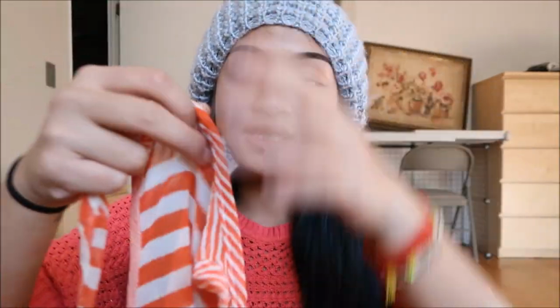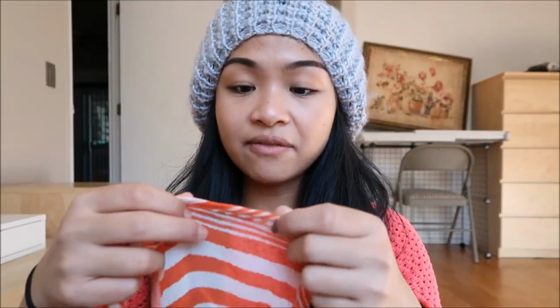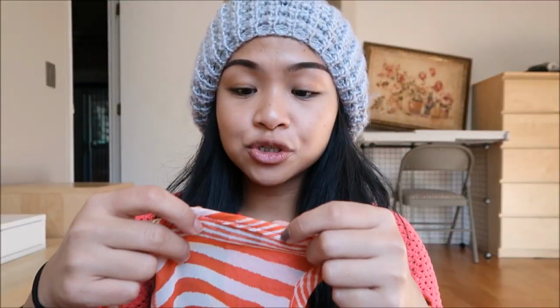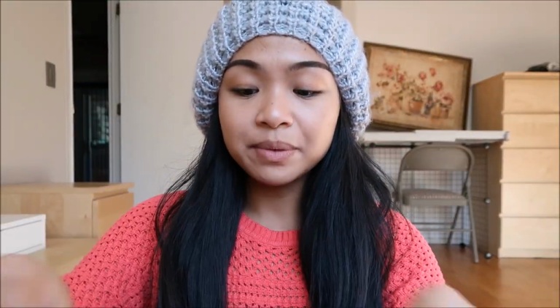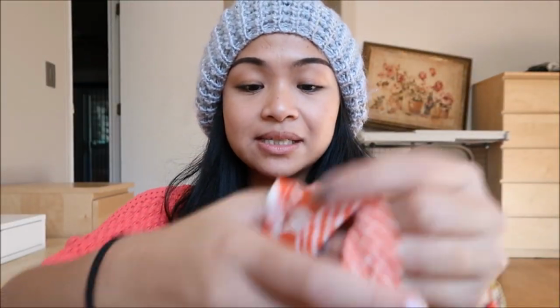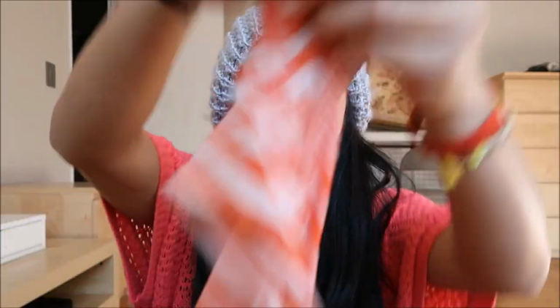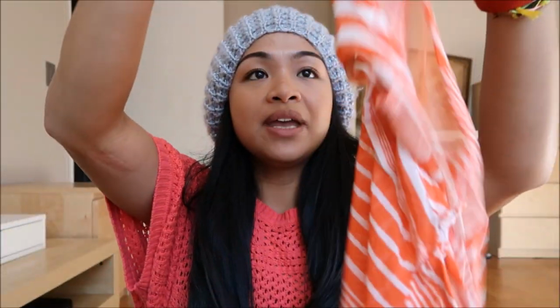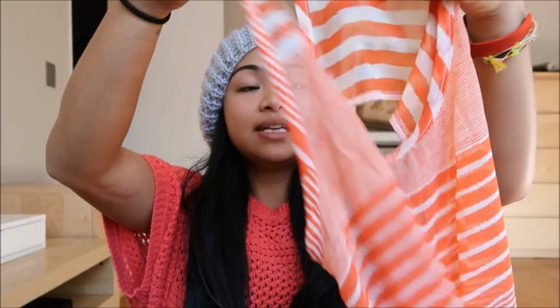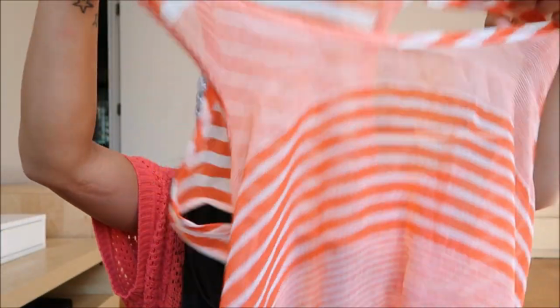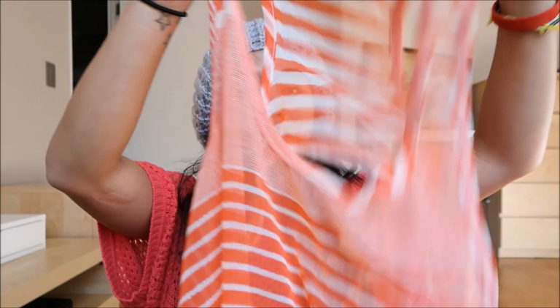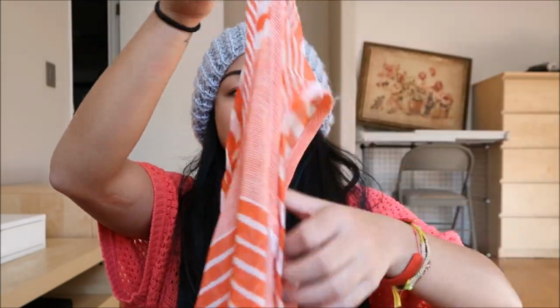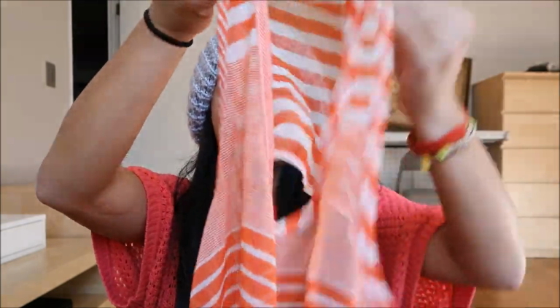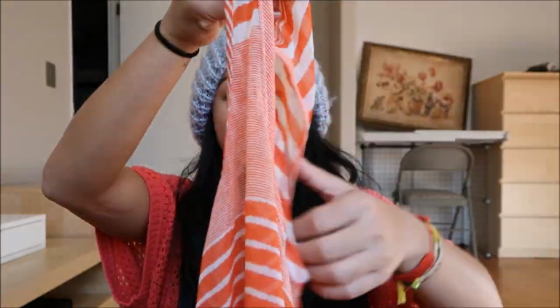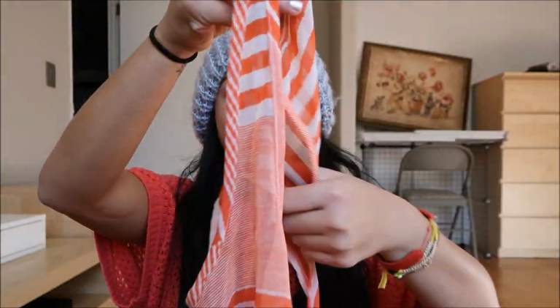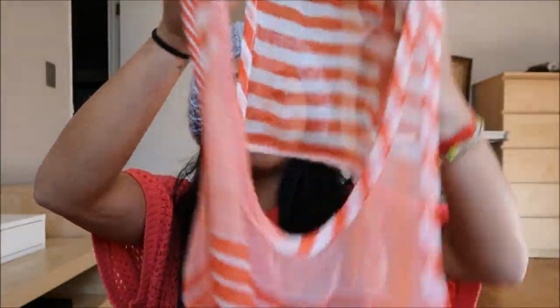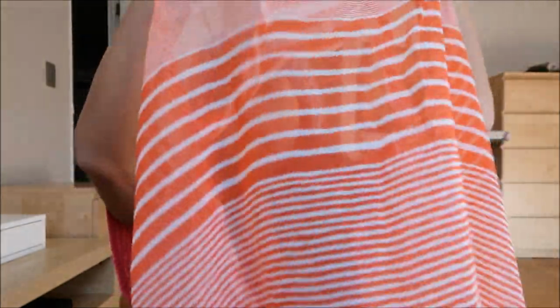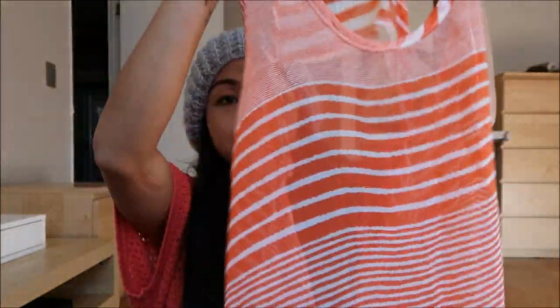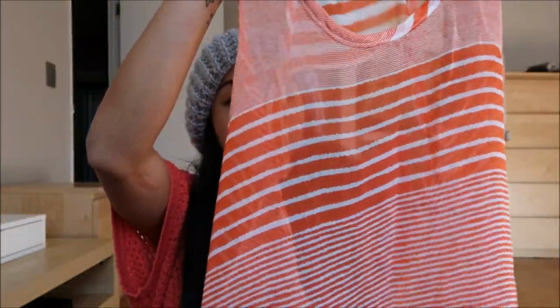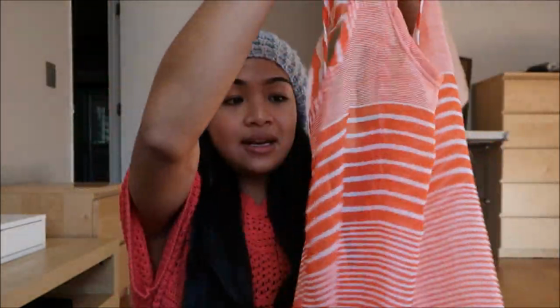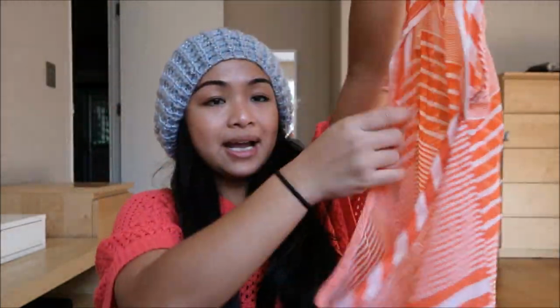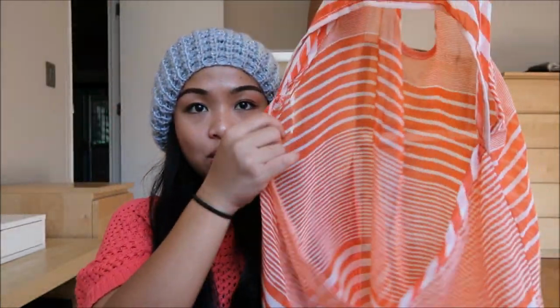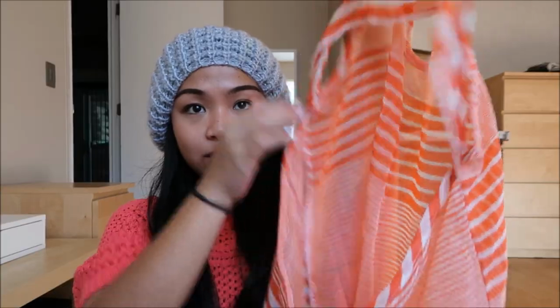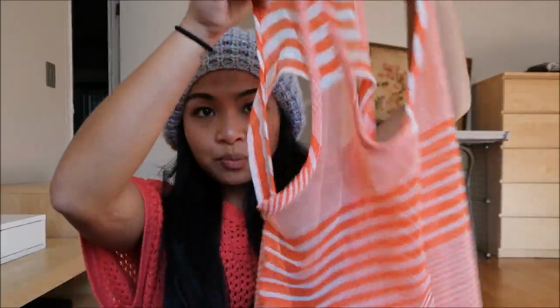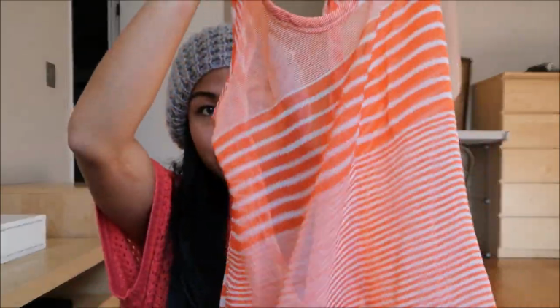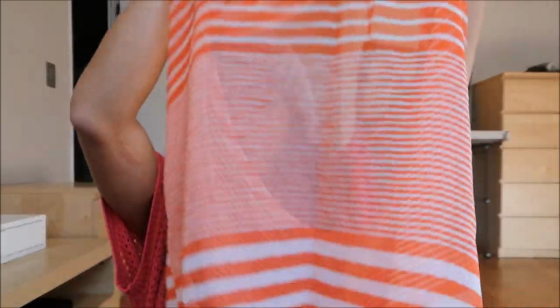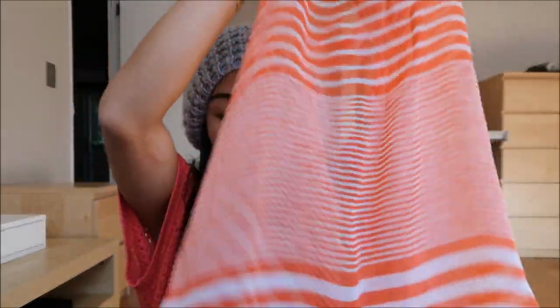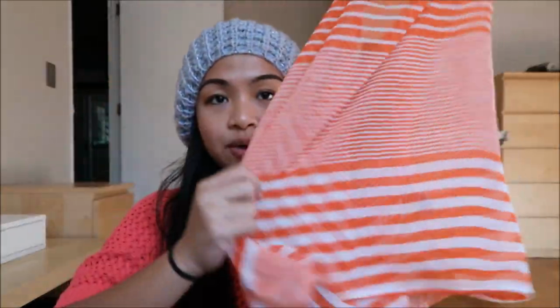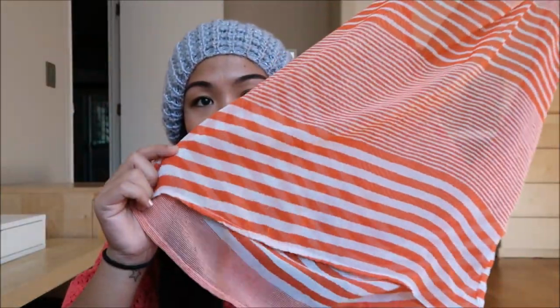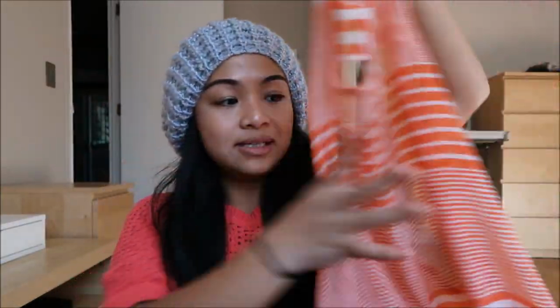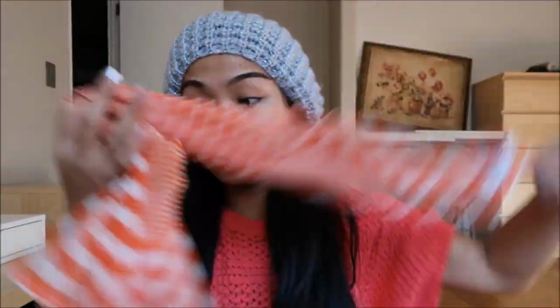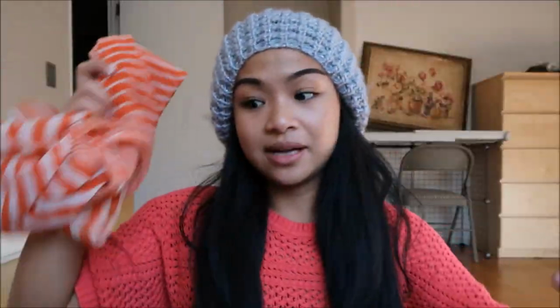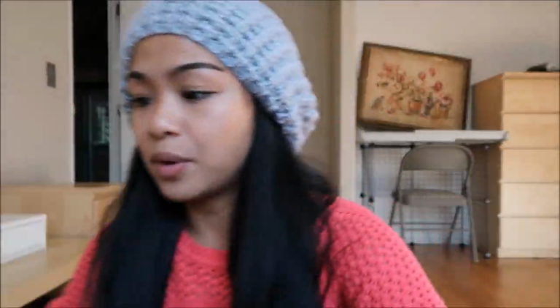The next thing I have is by Tramp in a size medium, and it is a sleeveless, see-through chiffon-type material top. The back has an opening, which is super cute. I can go ahead and style that.